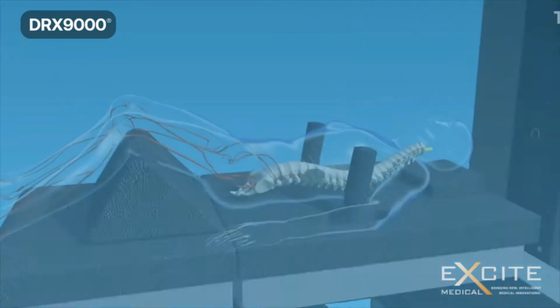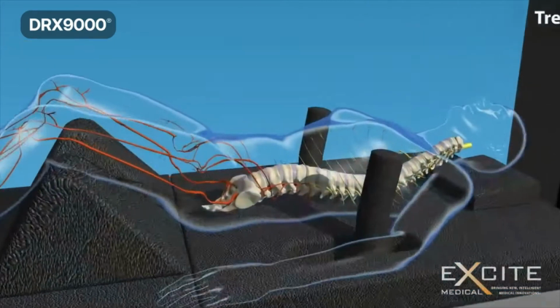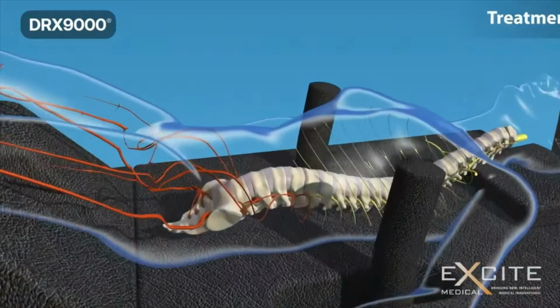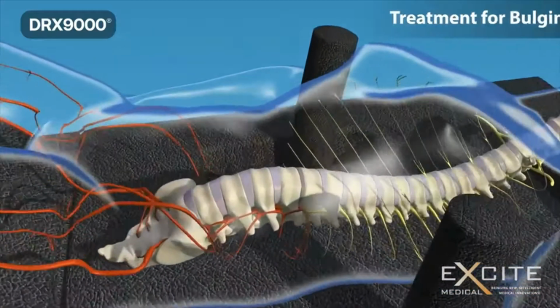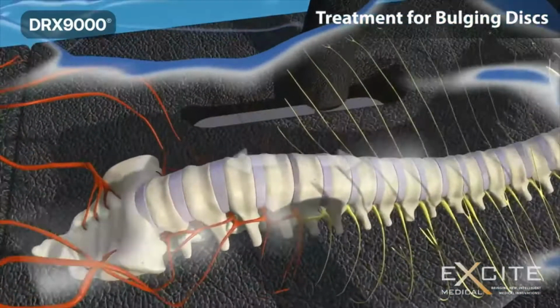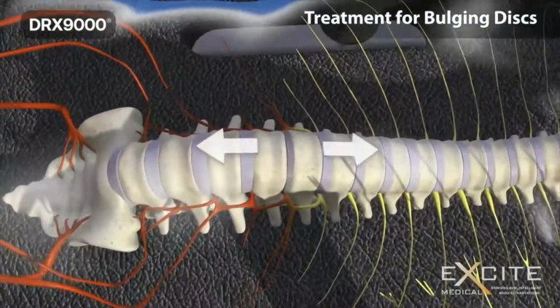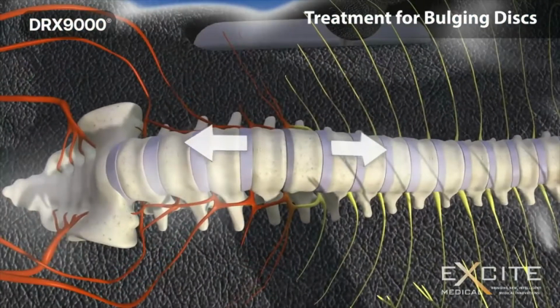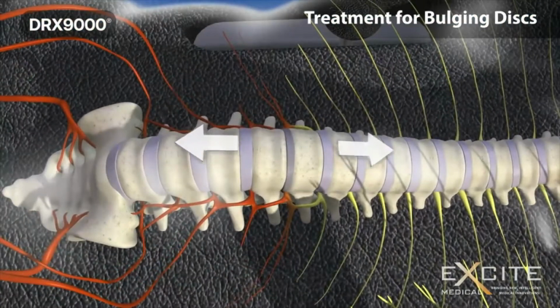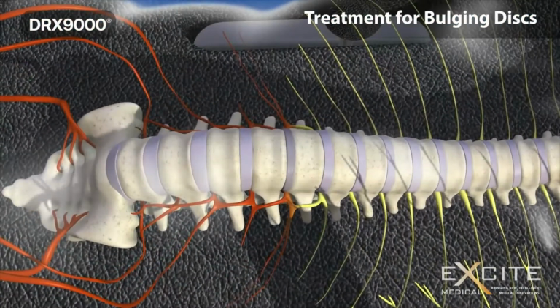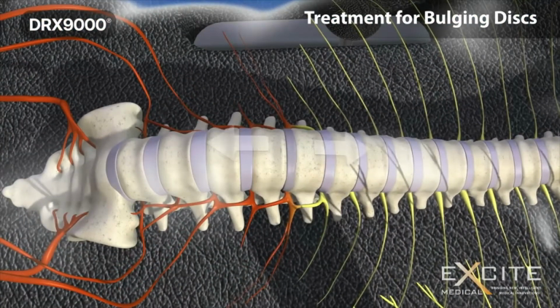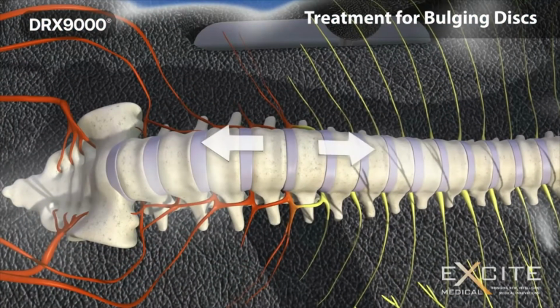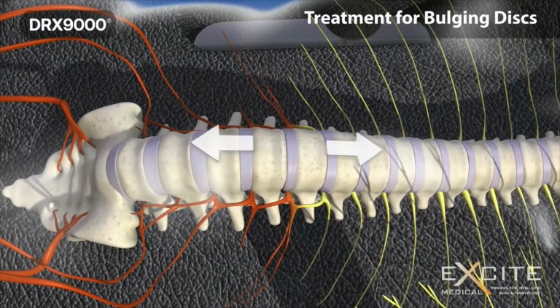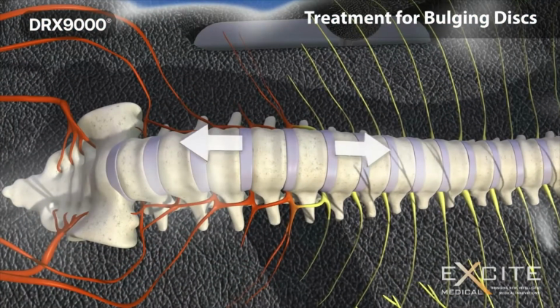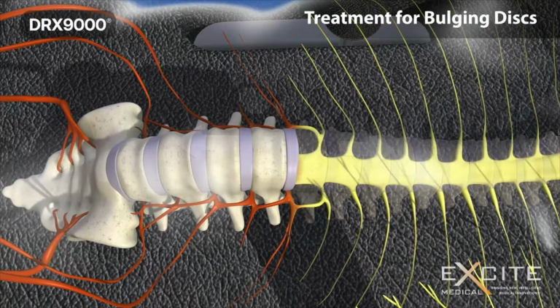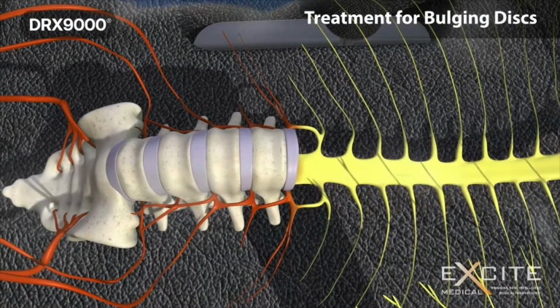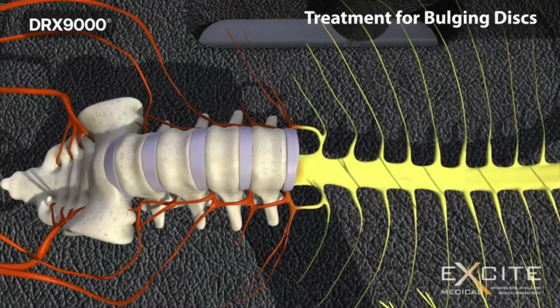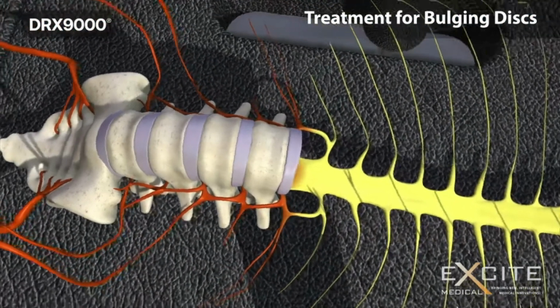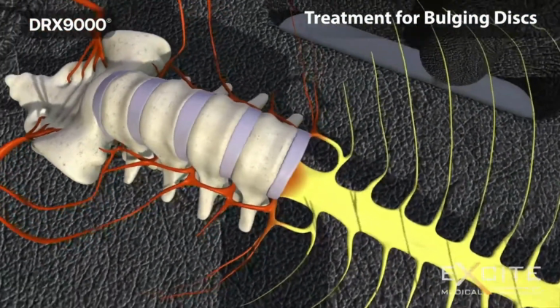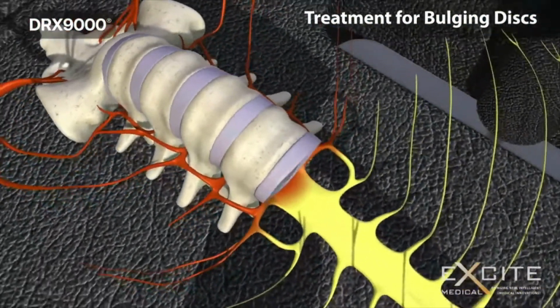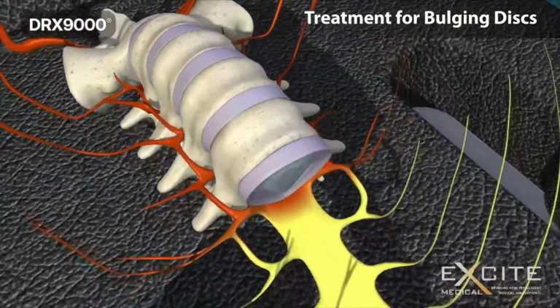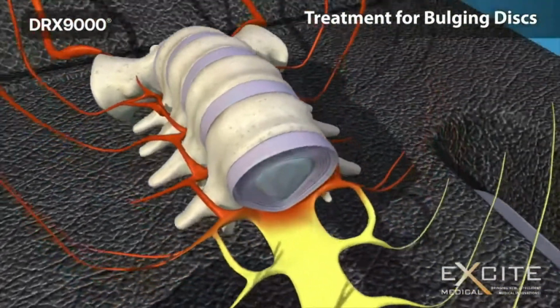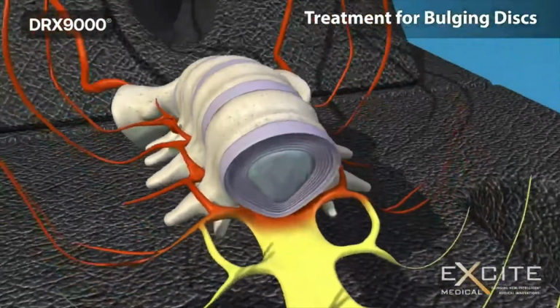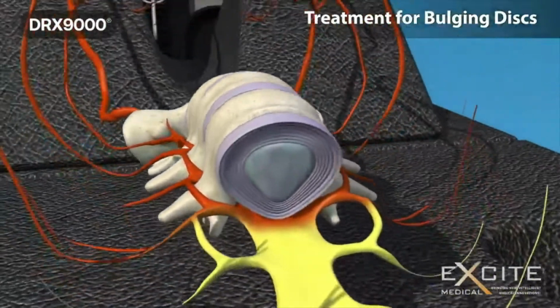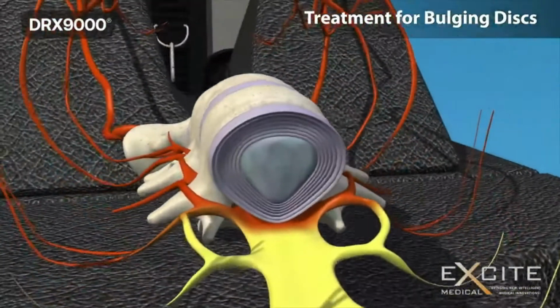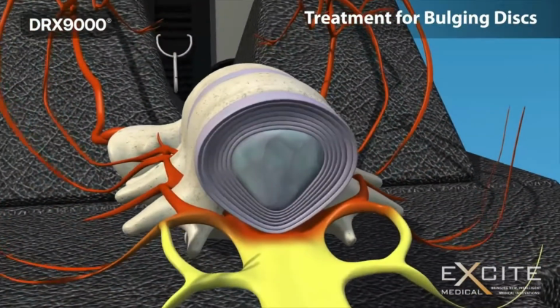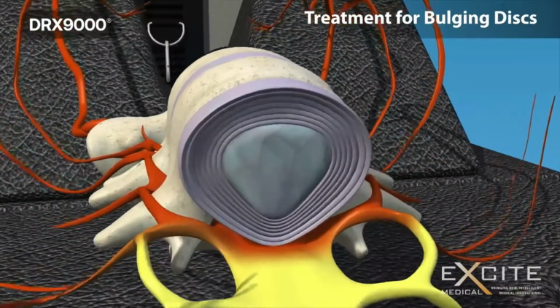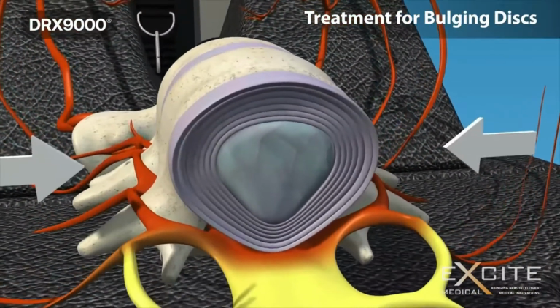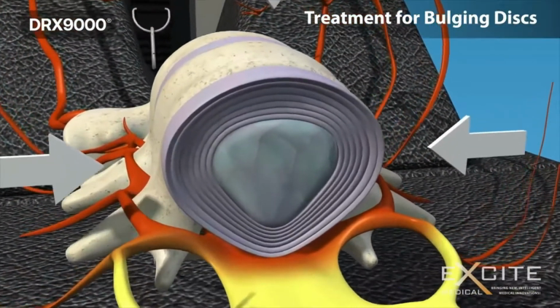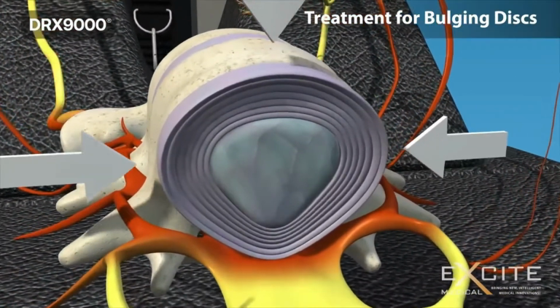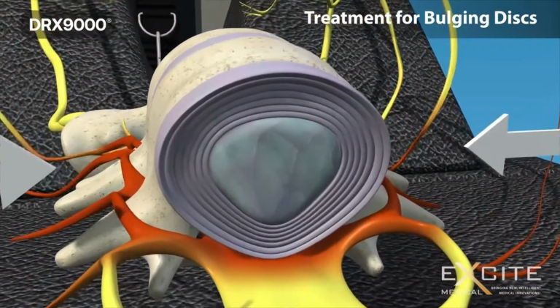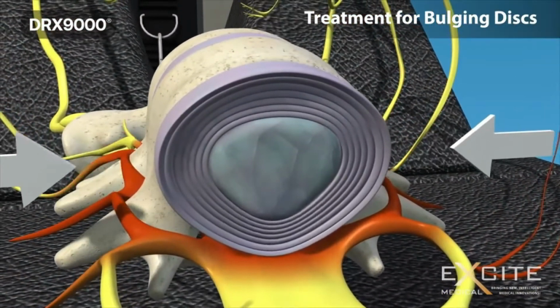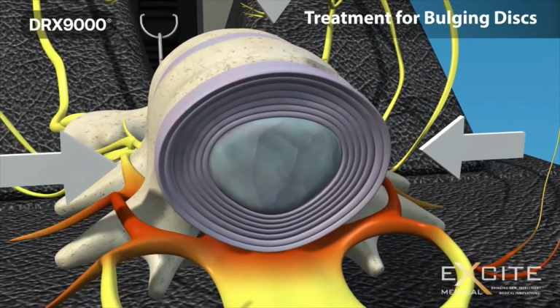In cases of bulging discs, the incredible negative pressure created inside the disc by the DRX-9000 brings the nucleus pulposus back to the centre.